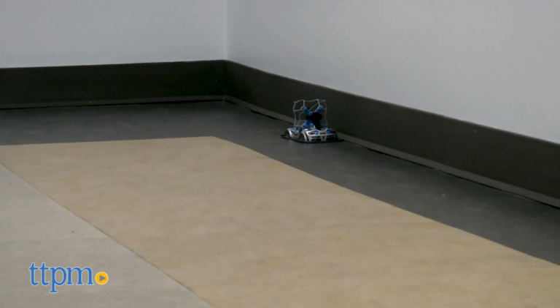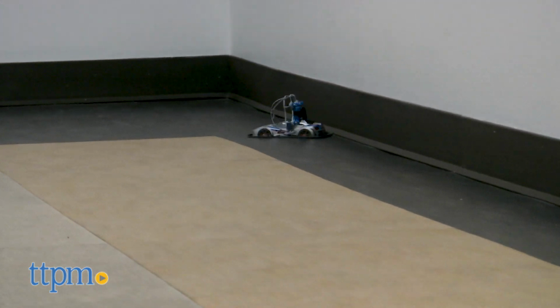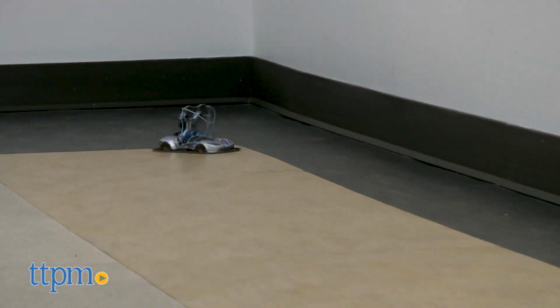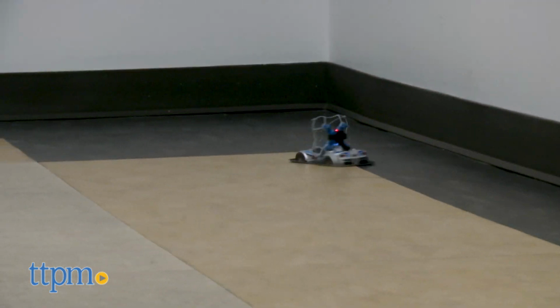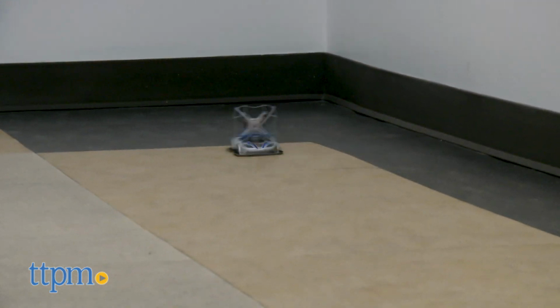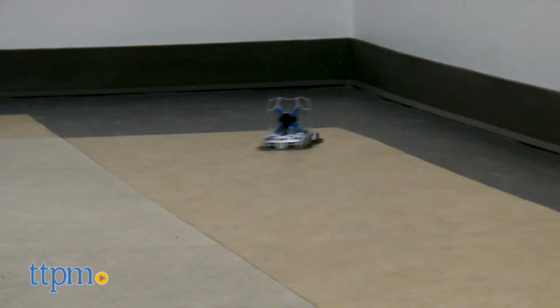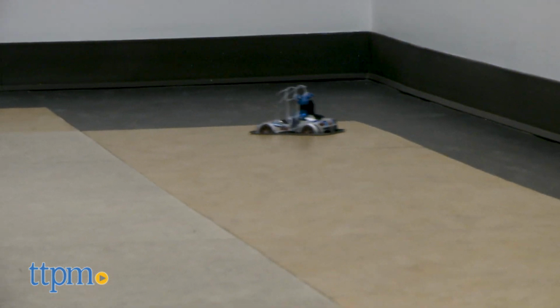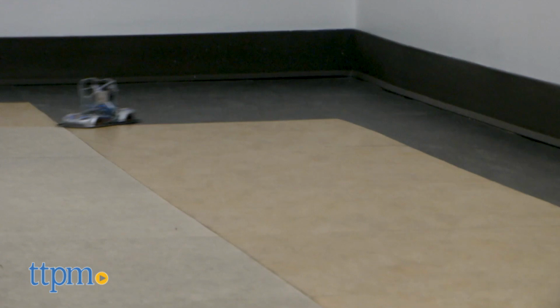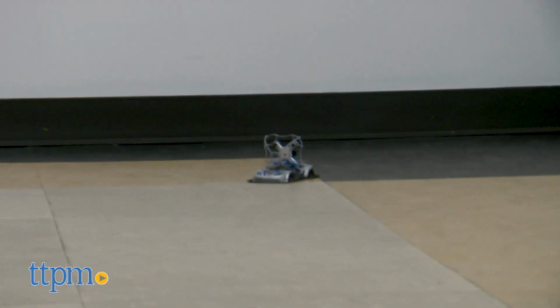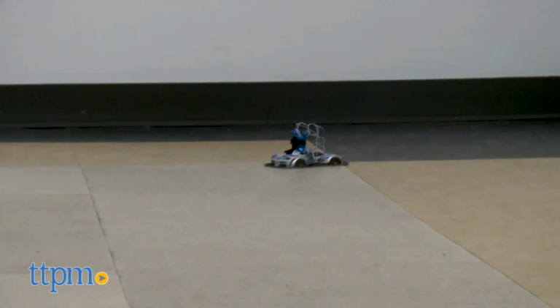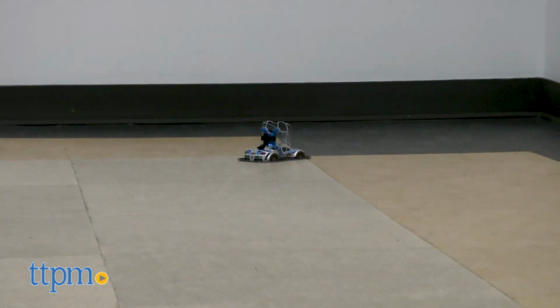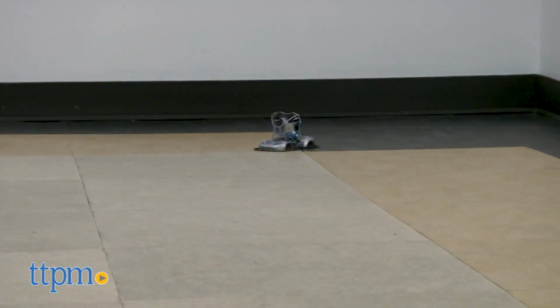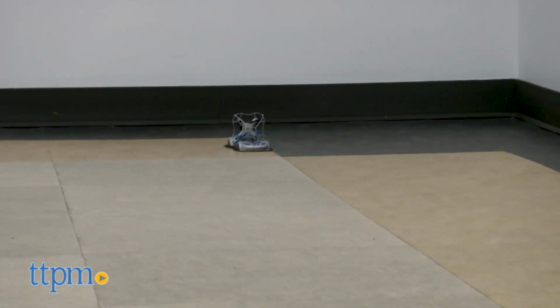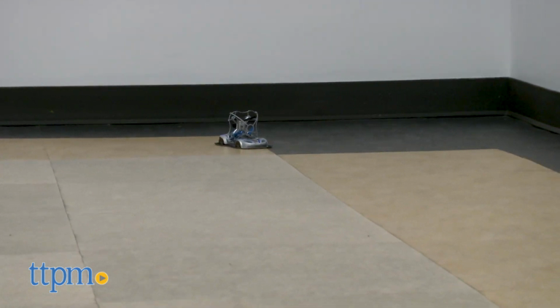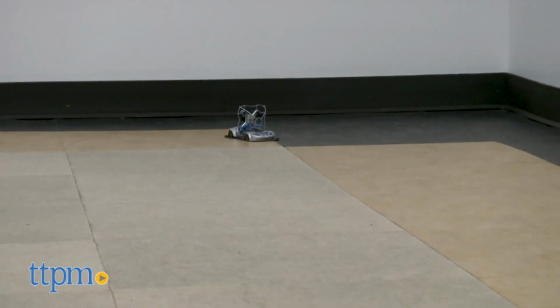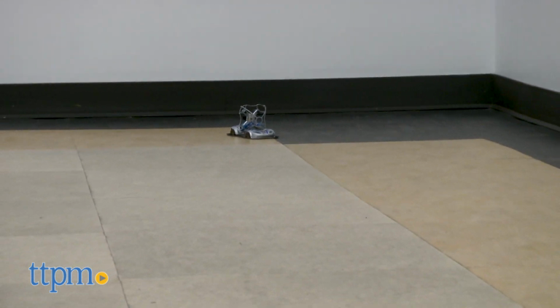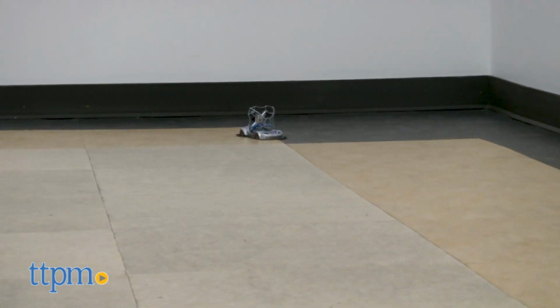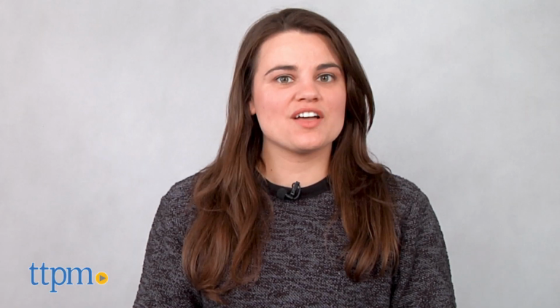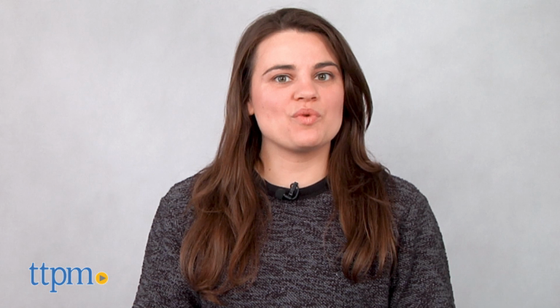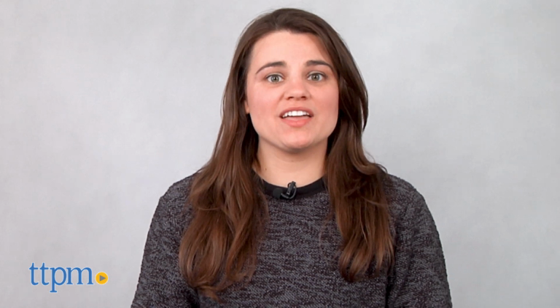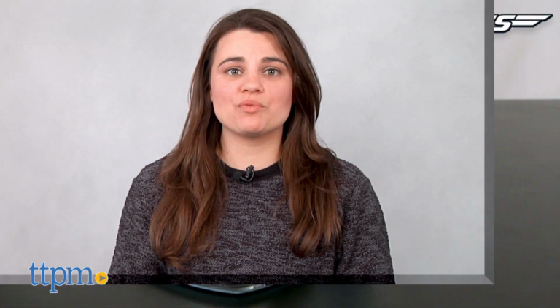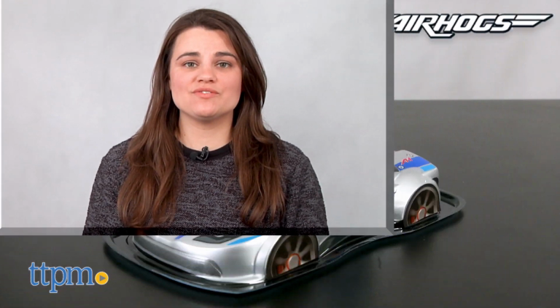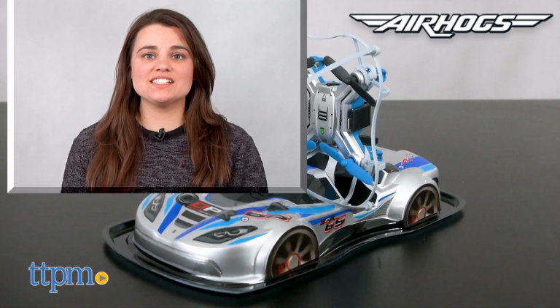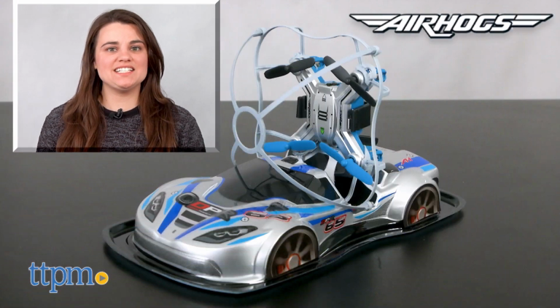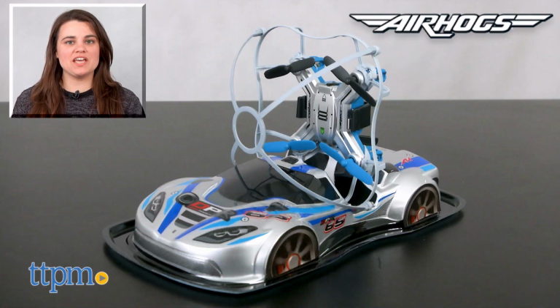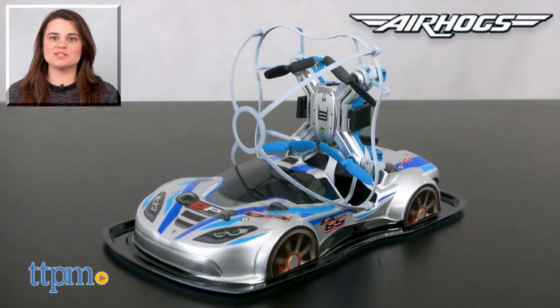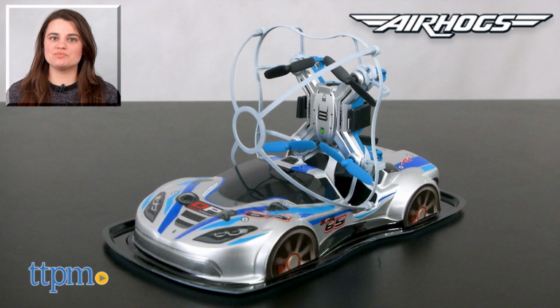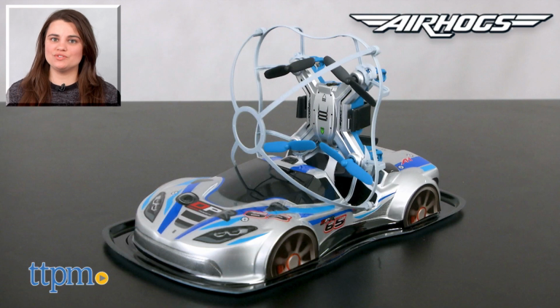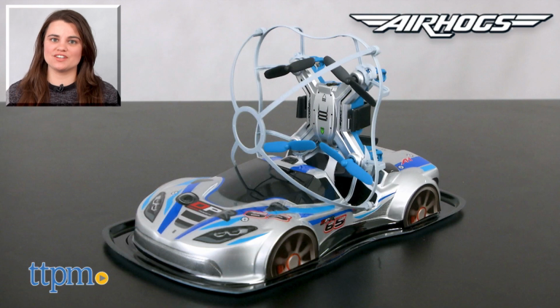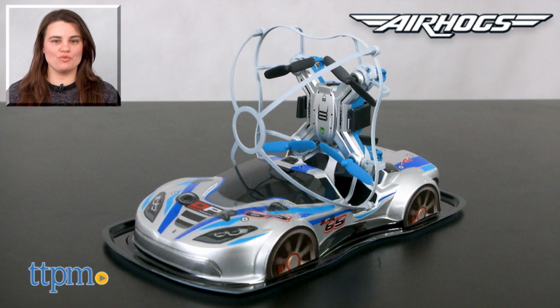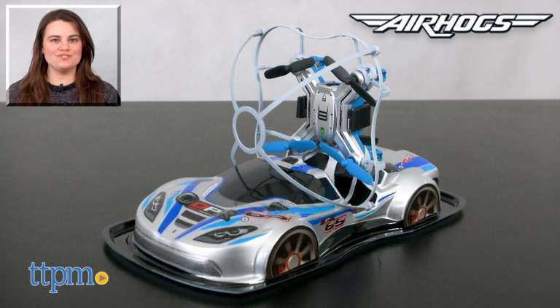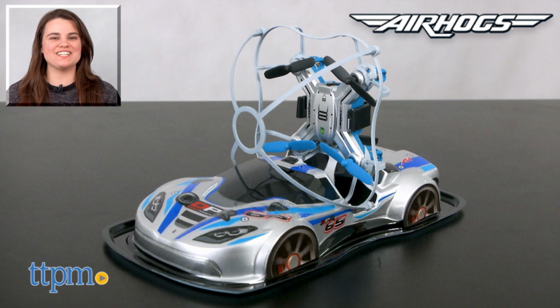This toy is great for those who love speed and can easily be enjoyed best in open spaces, because let's face it, it's a drone after all. For where to buy and current prices, visit us at TTPM and subscribe to our YouTube channels for more reviews every day.